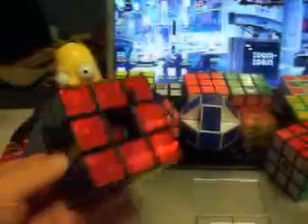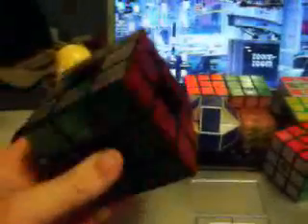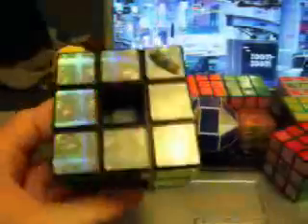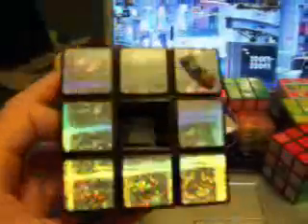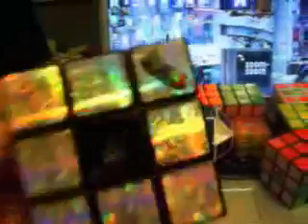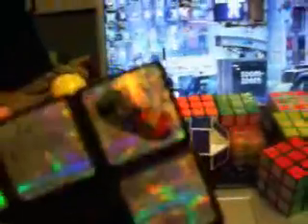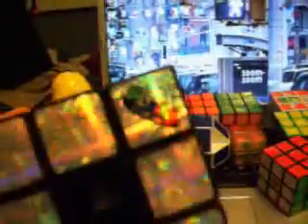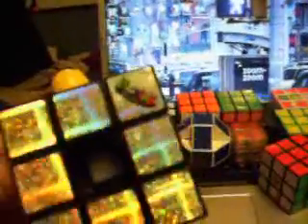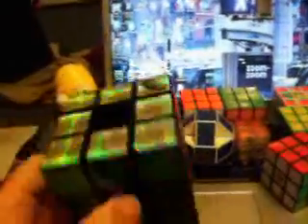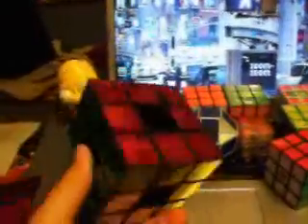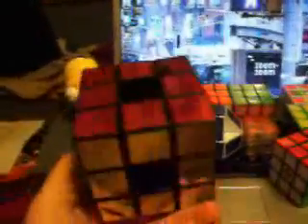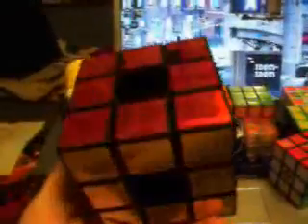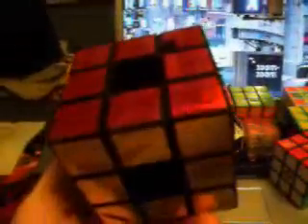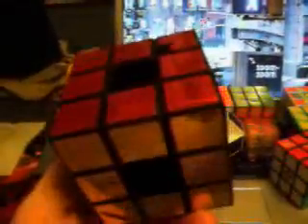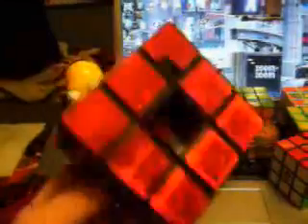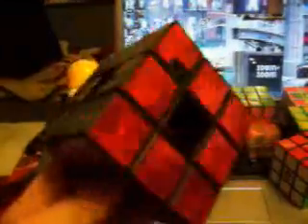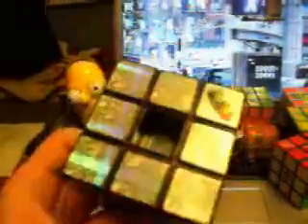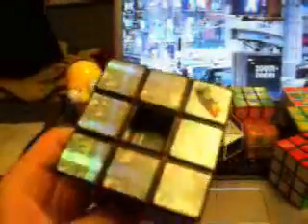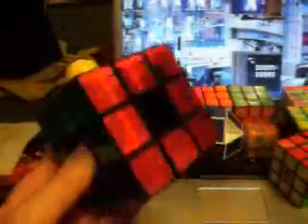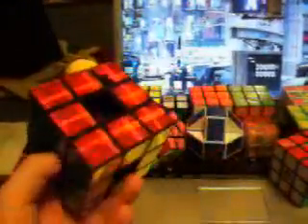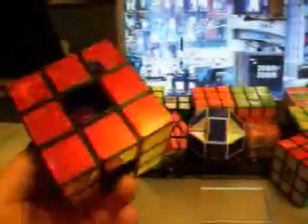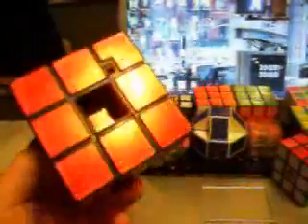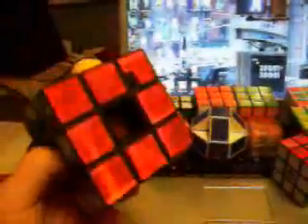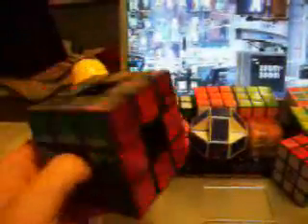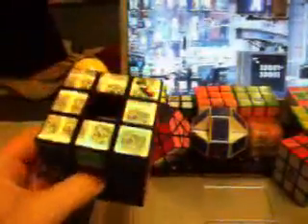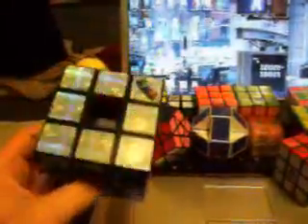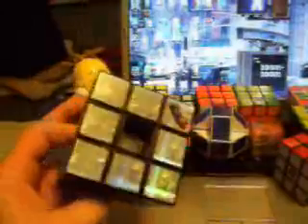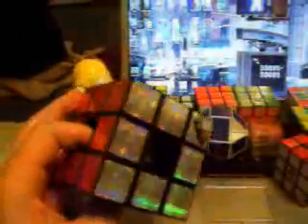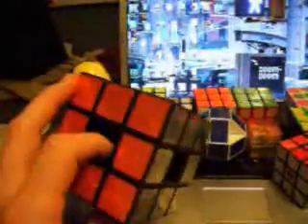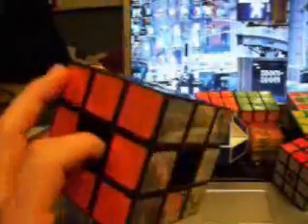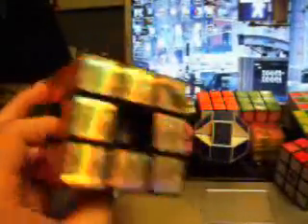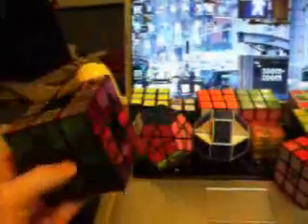This is my Rubik's Revolution. It's not that great of a puzzle really — I don't really enjoy it. It's an electronic game, kind of fun if you get one for free, but I wouldn't recommend going out and buying one.